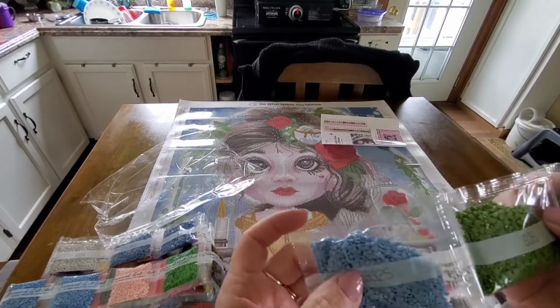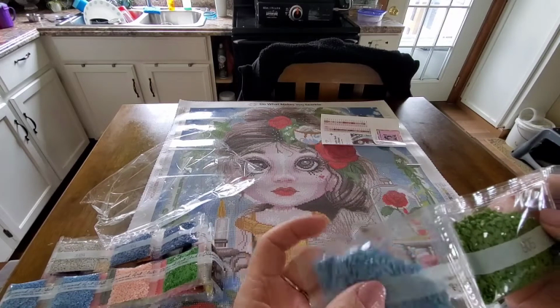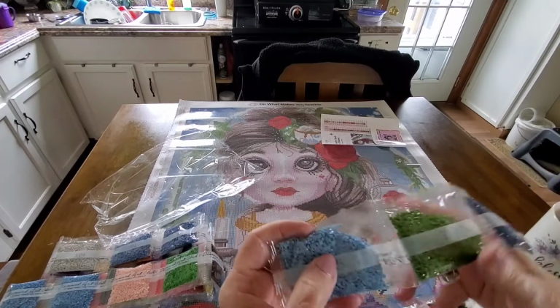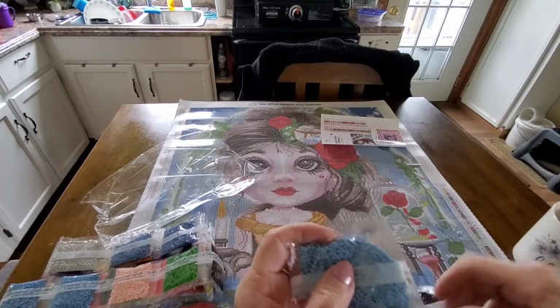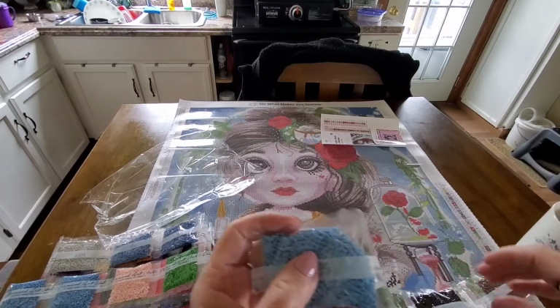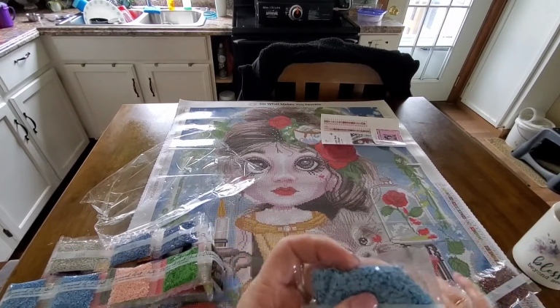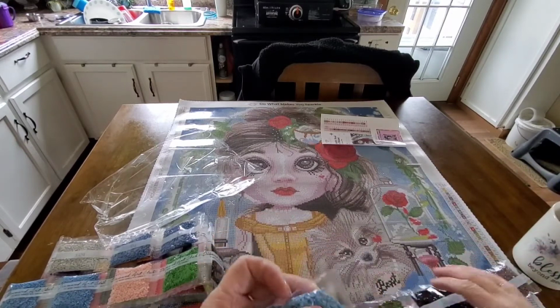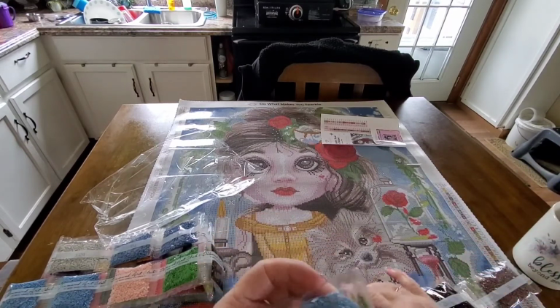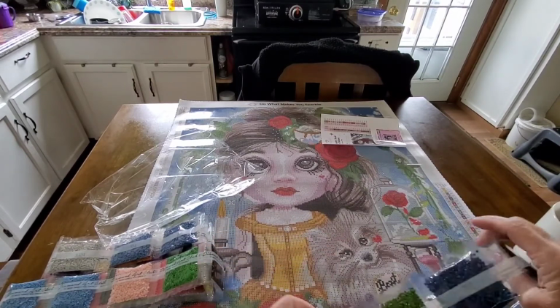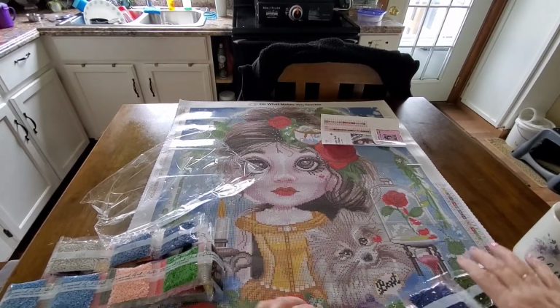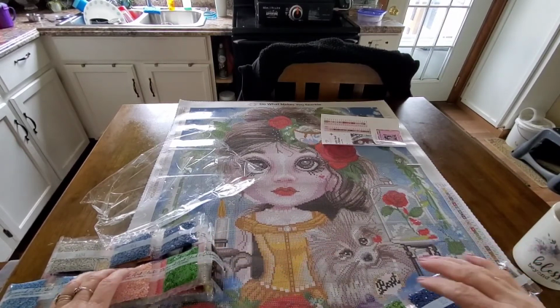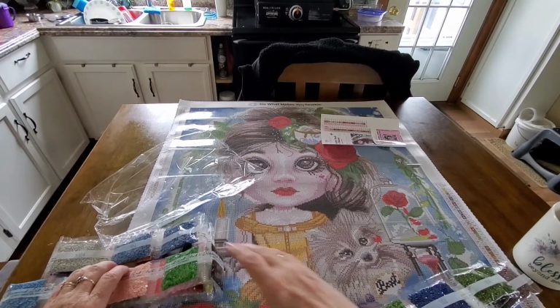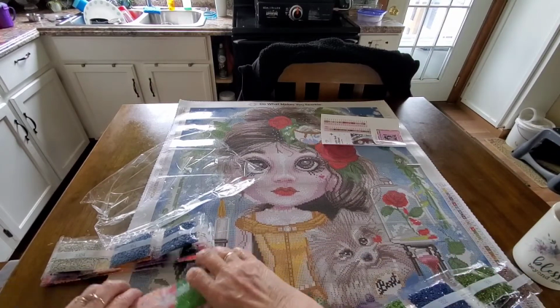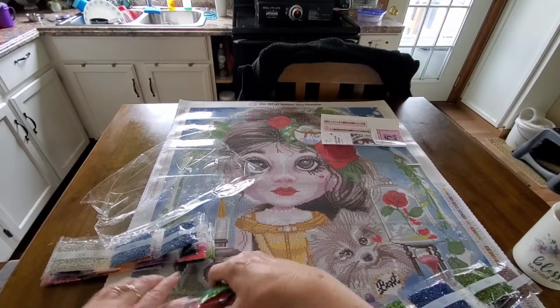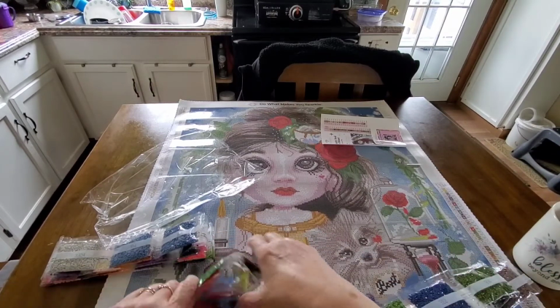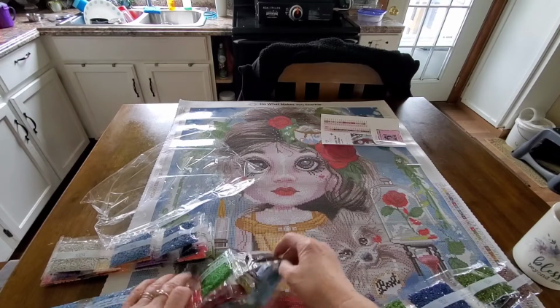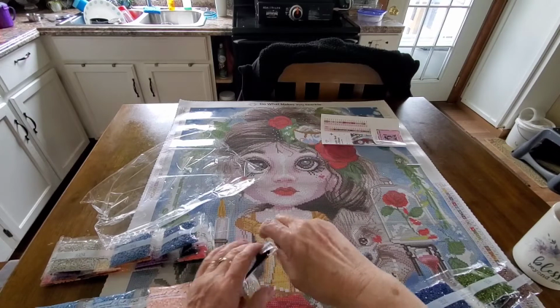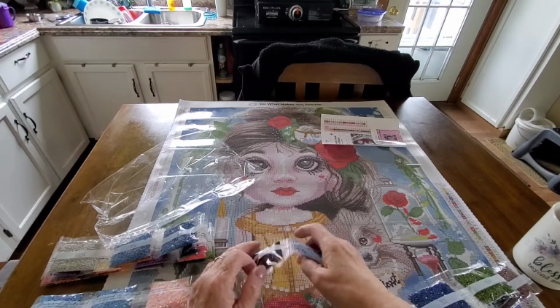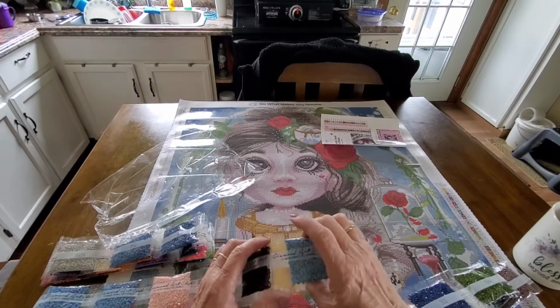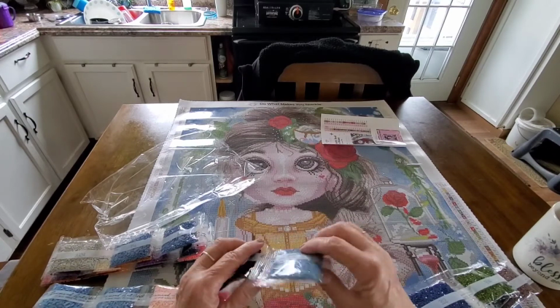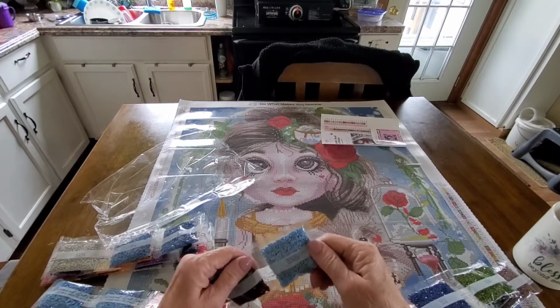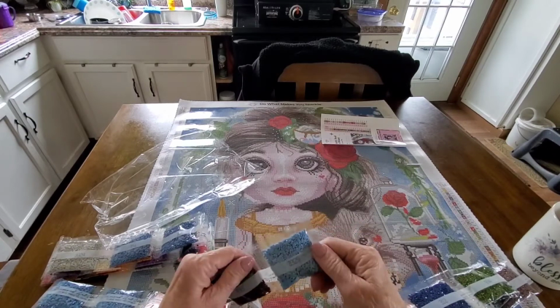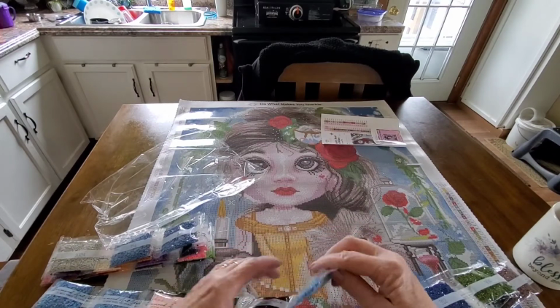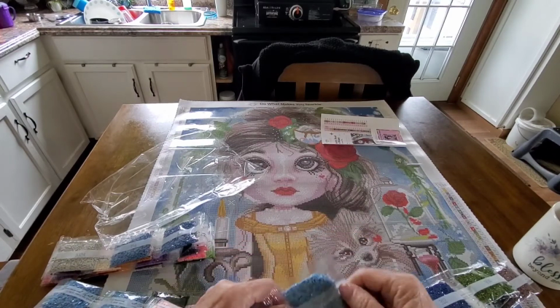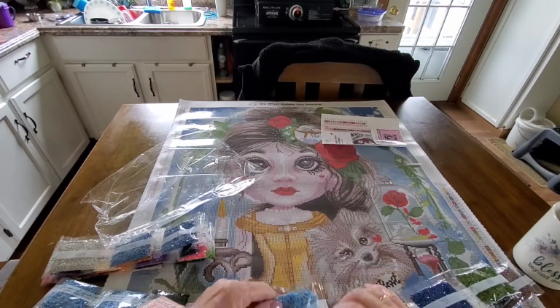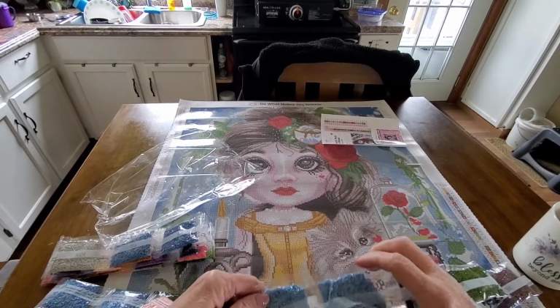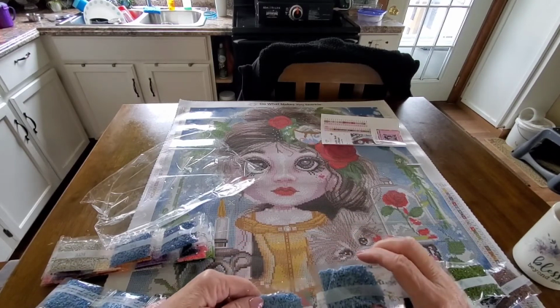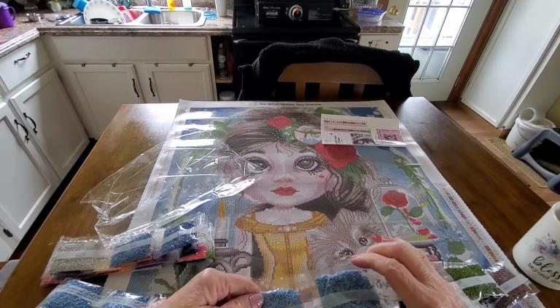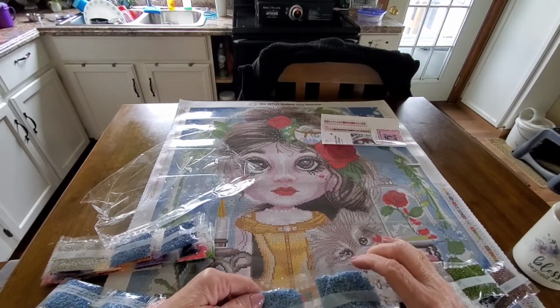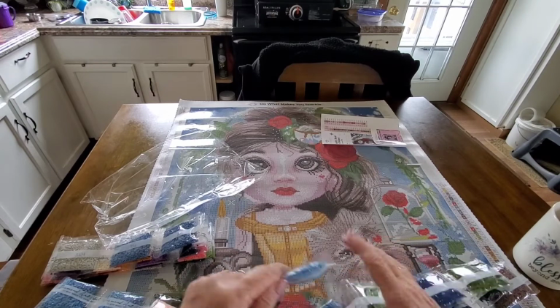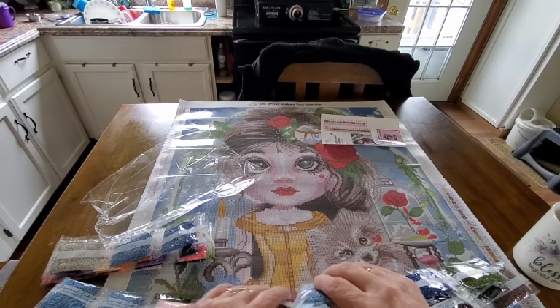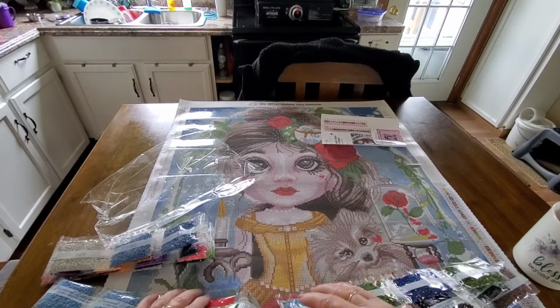We have two bags of the 775. We have three bags of the 3865 — it's the white. 3371 — there's two bags. 904, 312, 905, and 3325 — I believe I read another one, there's two bags of this one if I'm not mistaken. Yep, right here — two bags. So that's the colors.